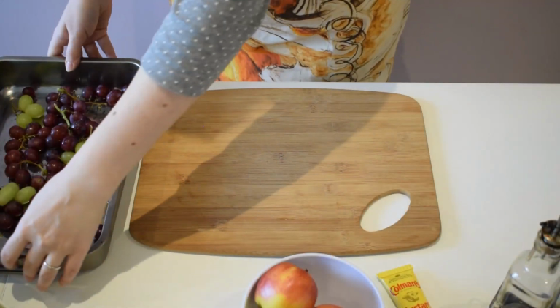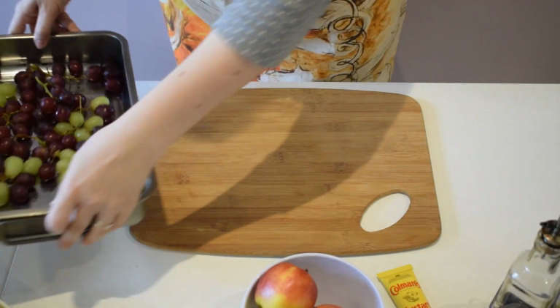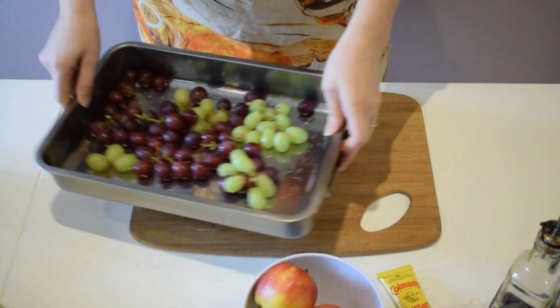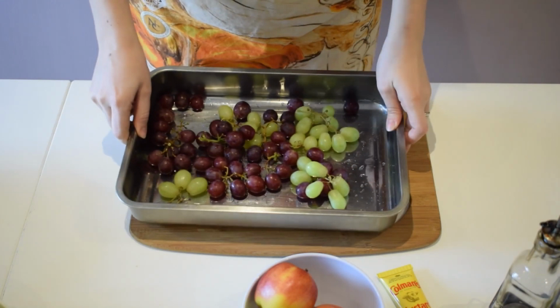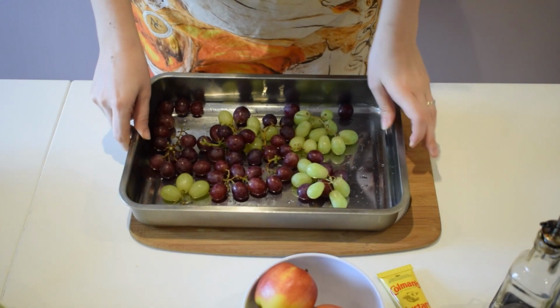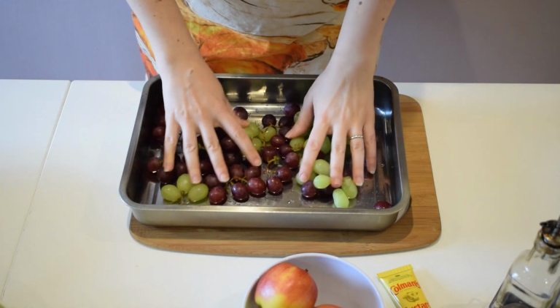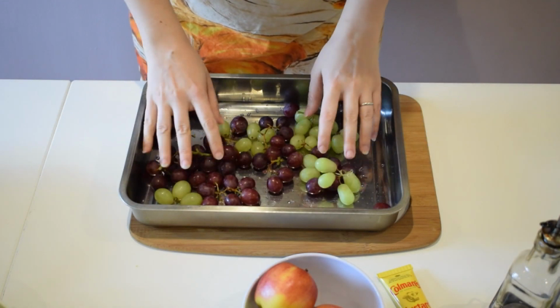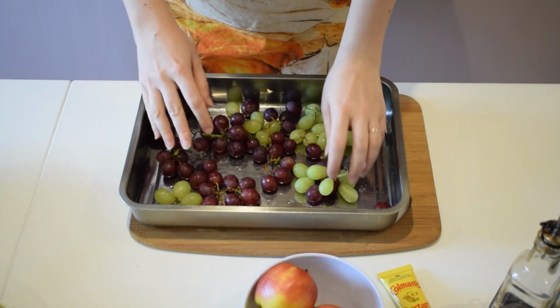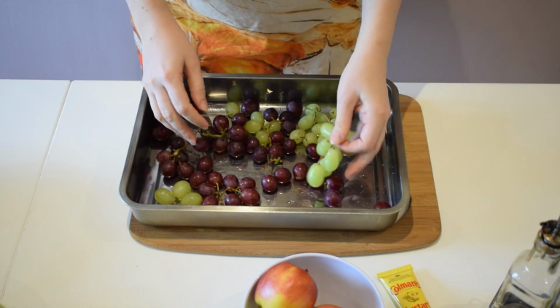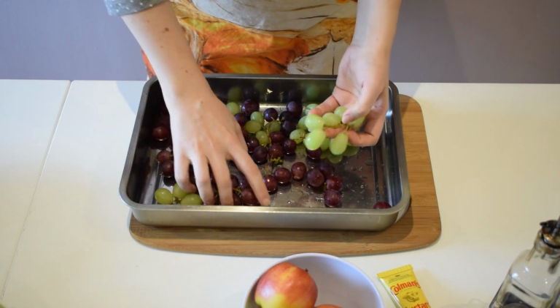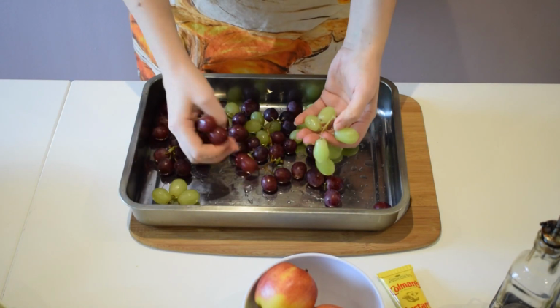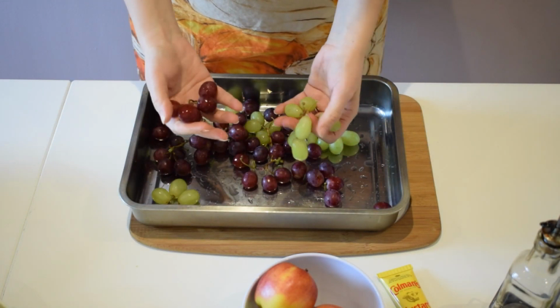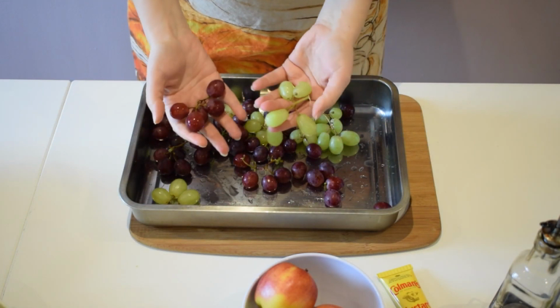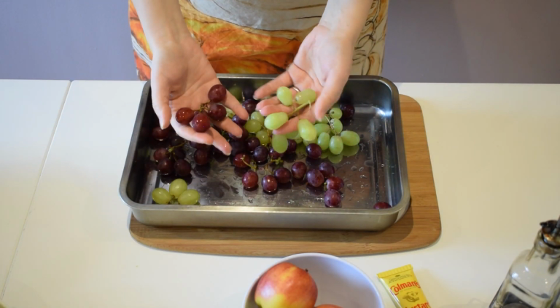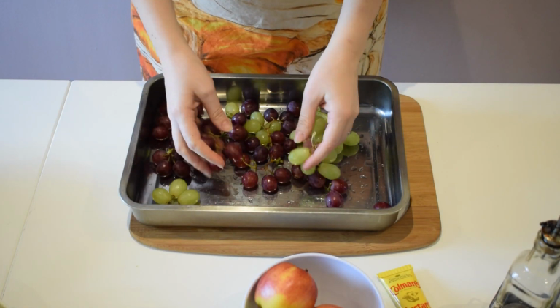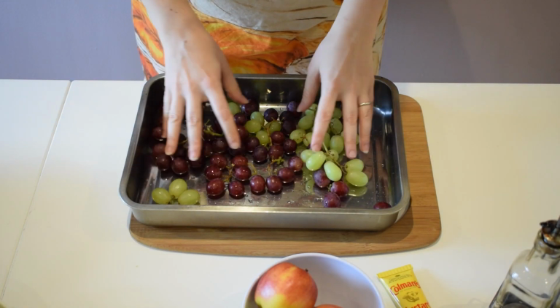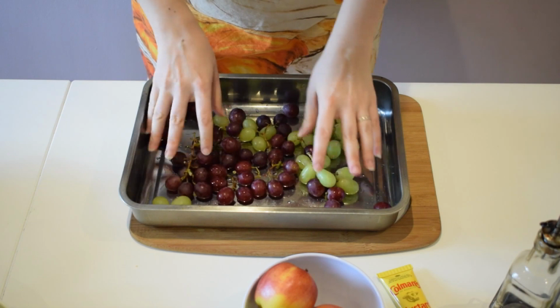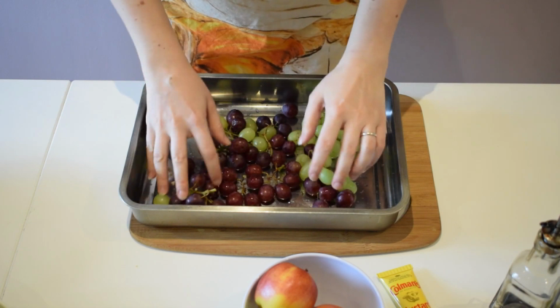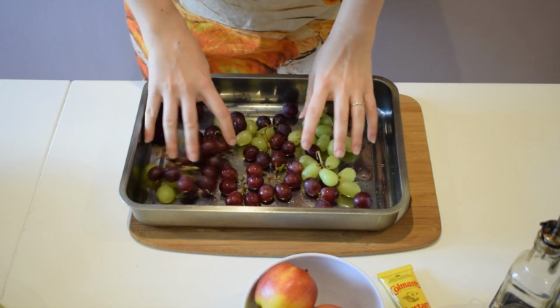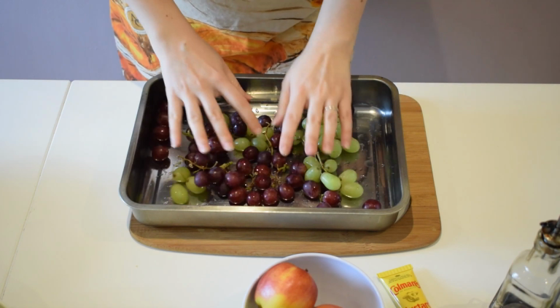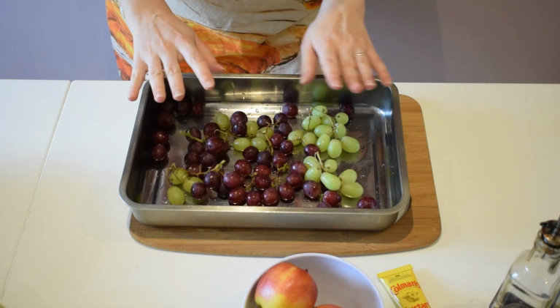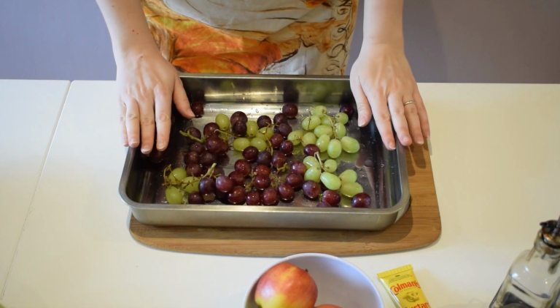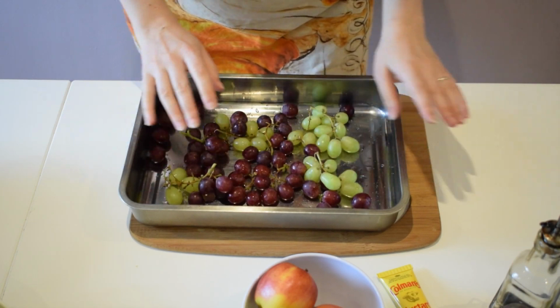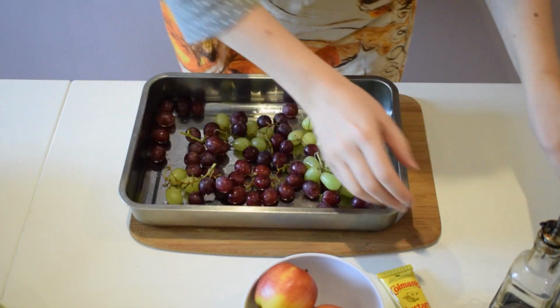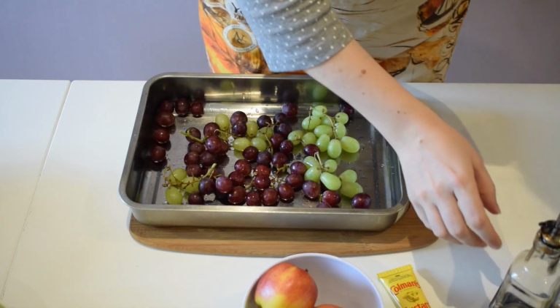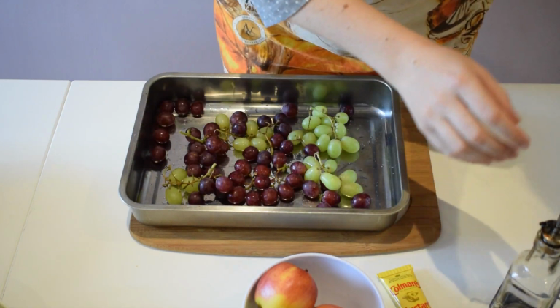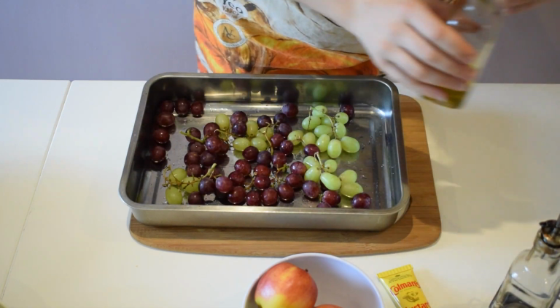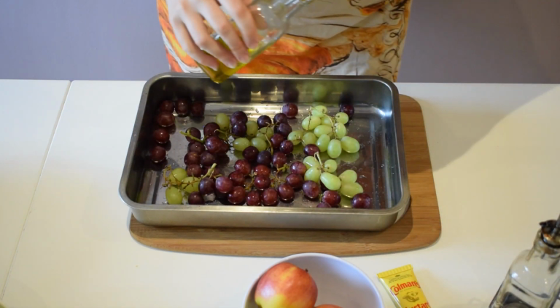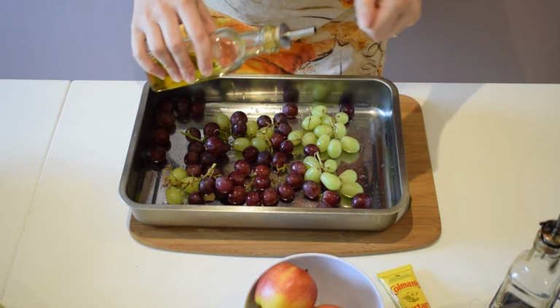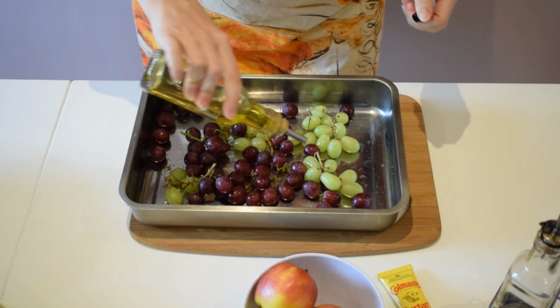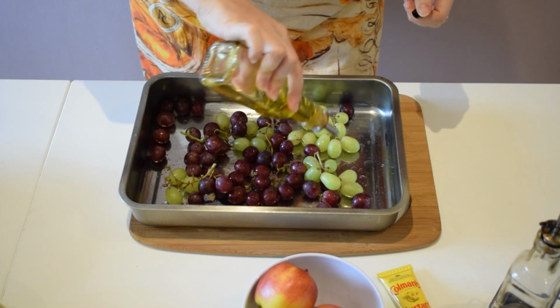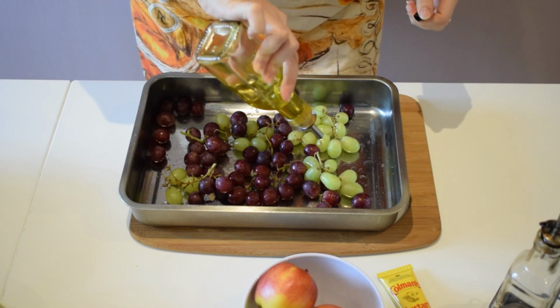Let's get started with our grapes. Here I've got a selection of red and white grapes. I'm going to put them in an oven tray and dress them as if you were dressing a salad.